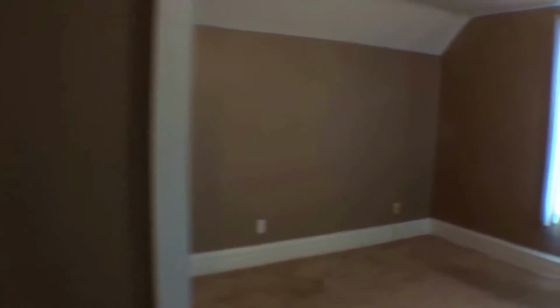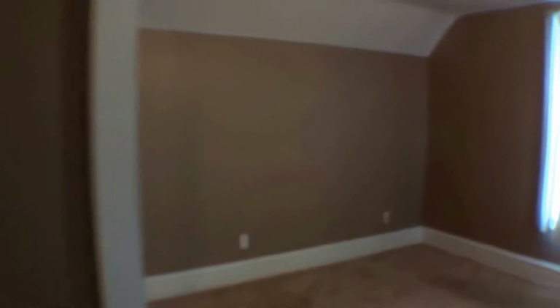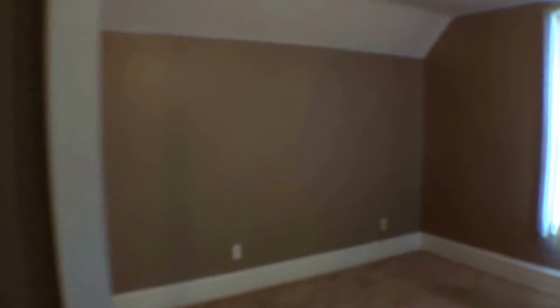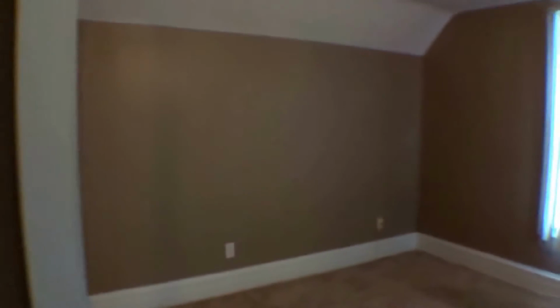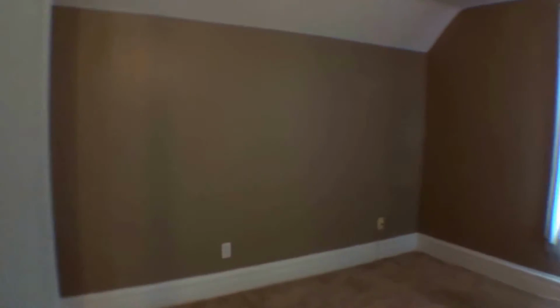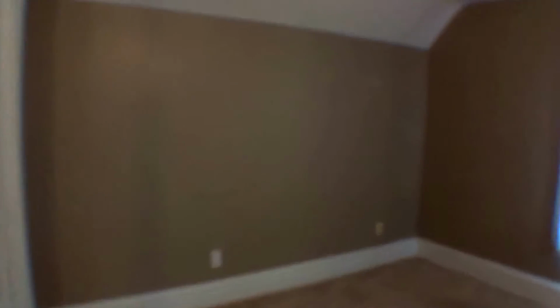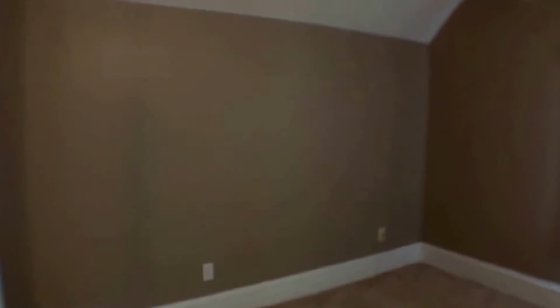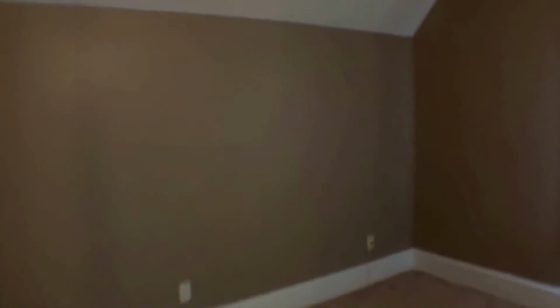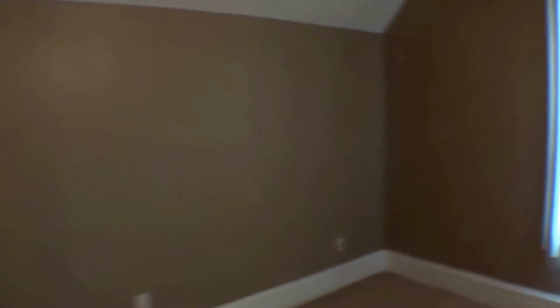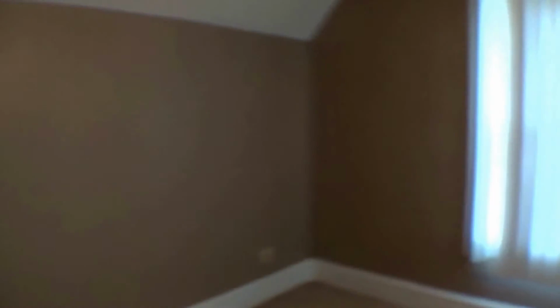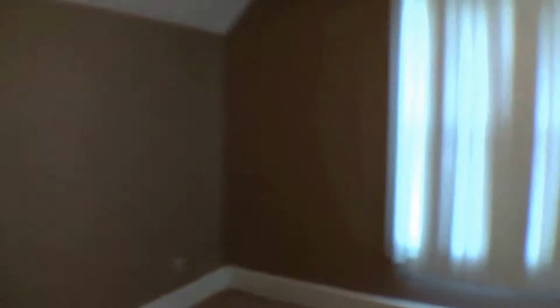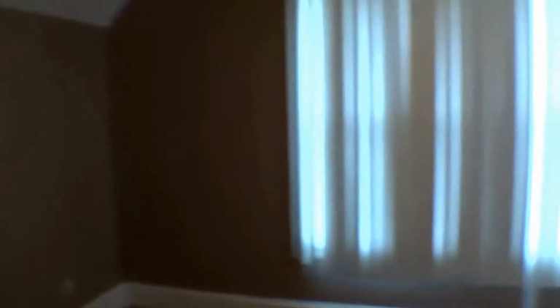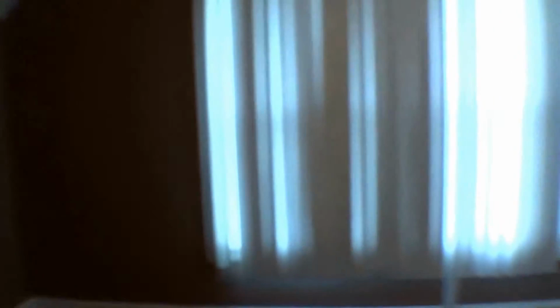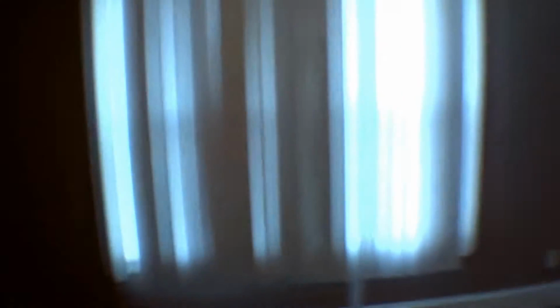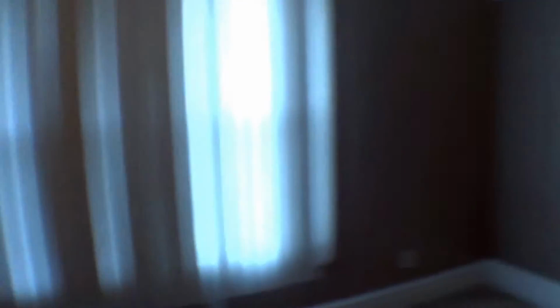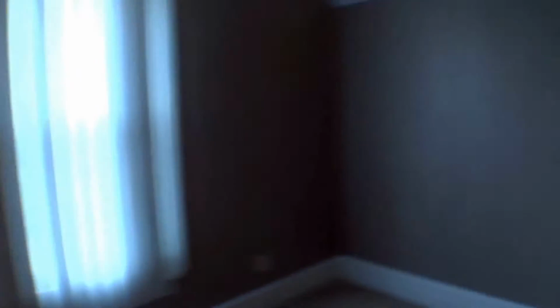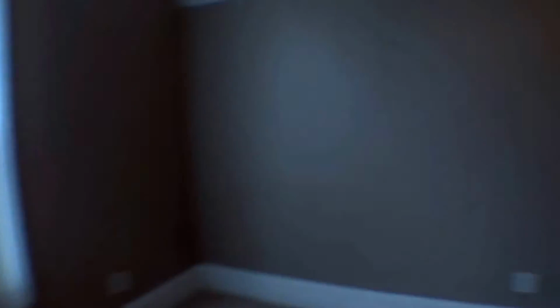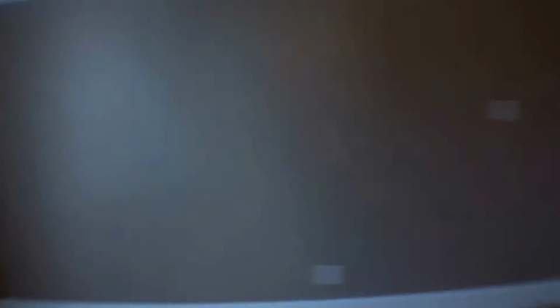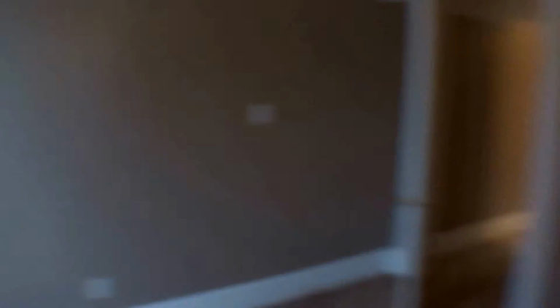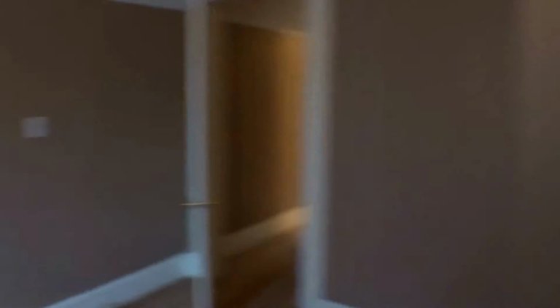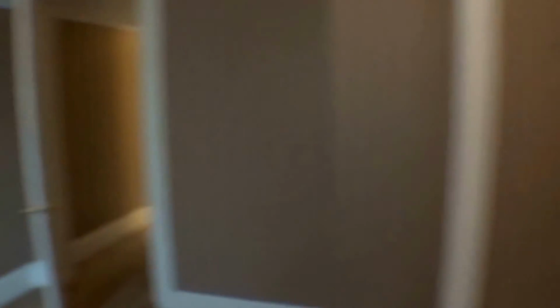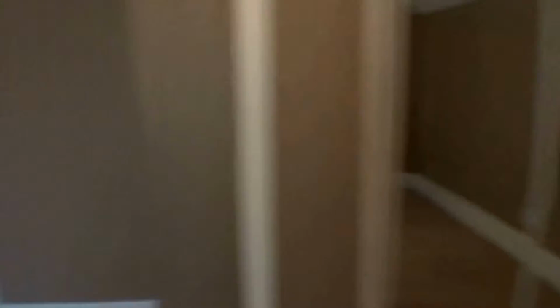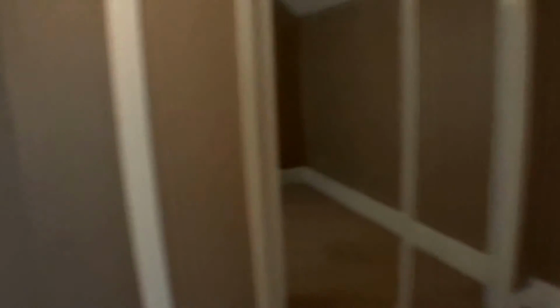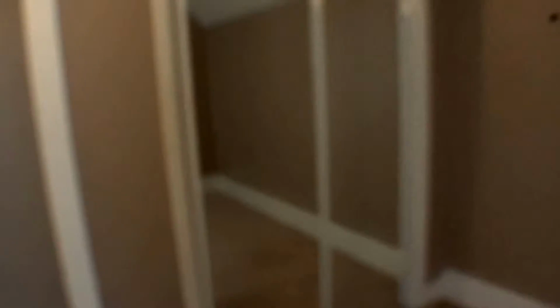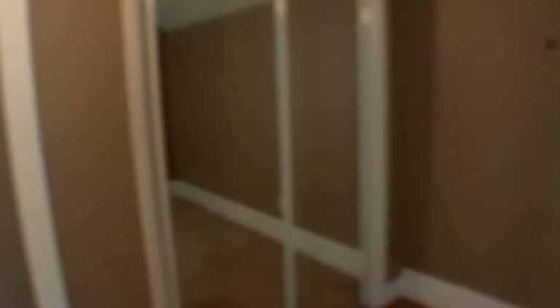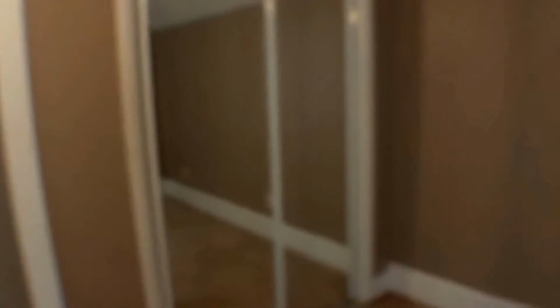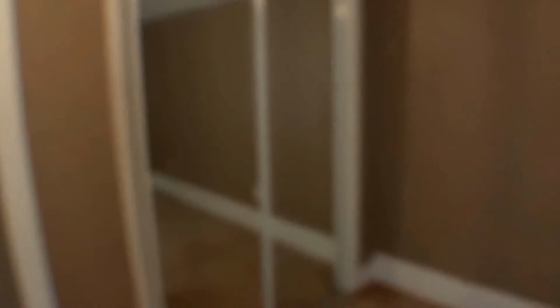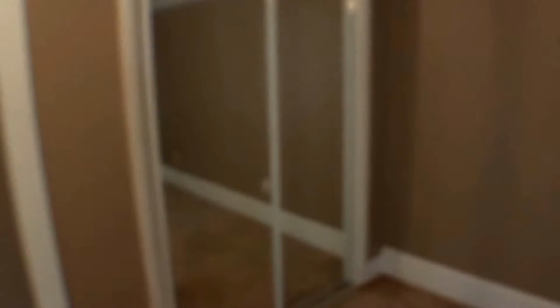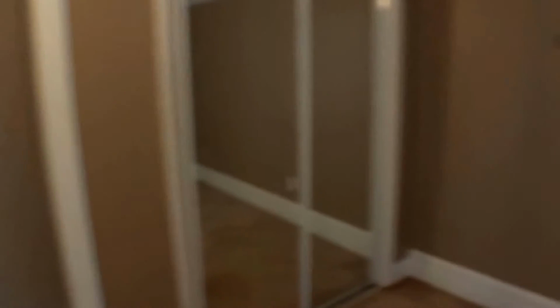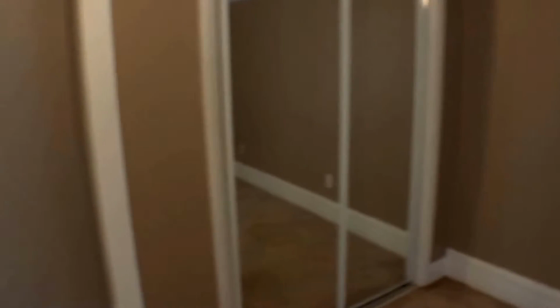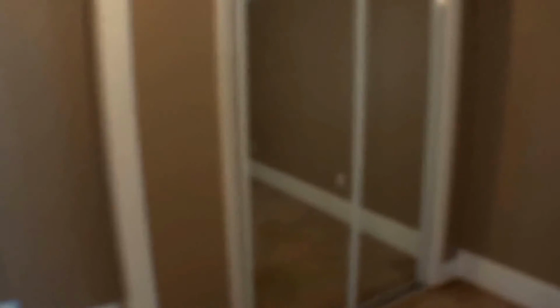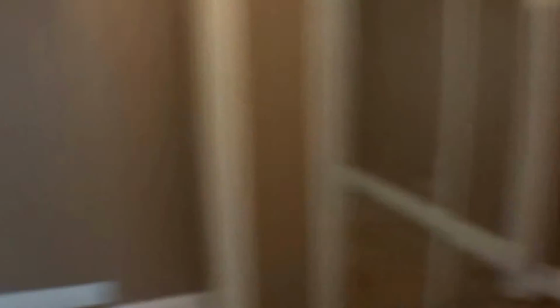This is the third bedroom, which has natural lighting and also has a good sized closet.